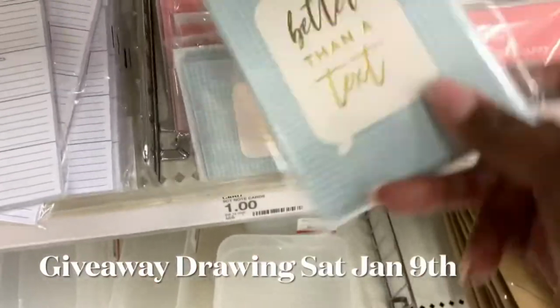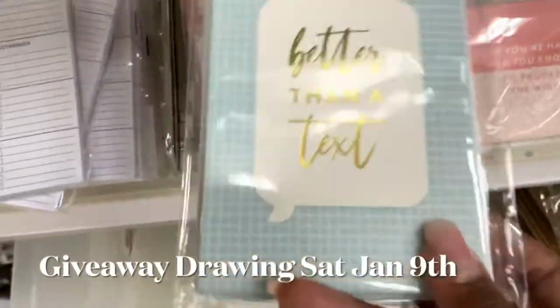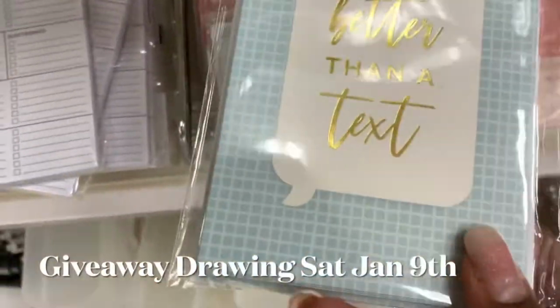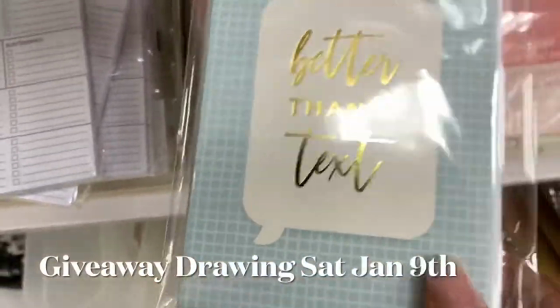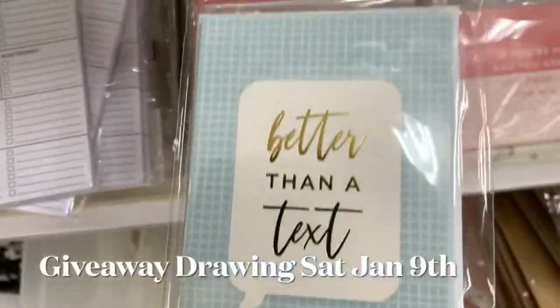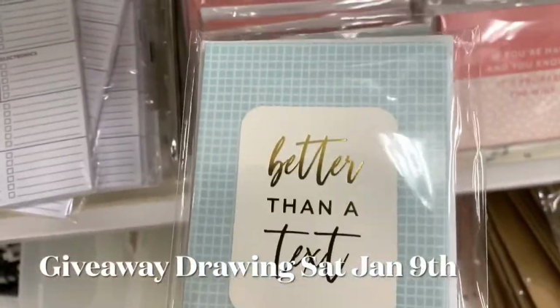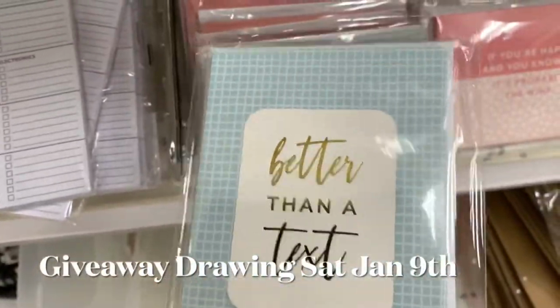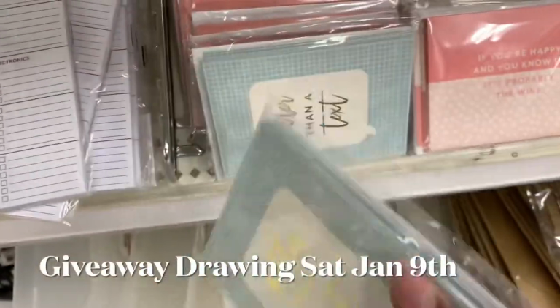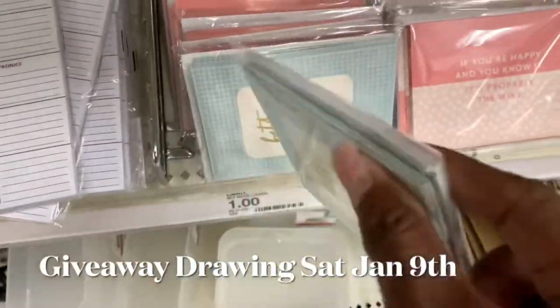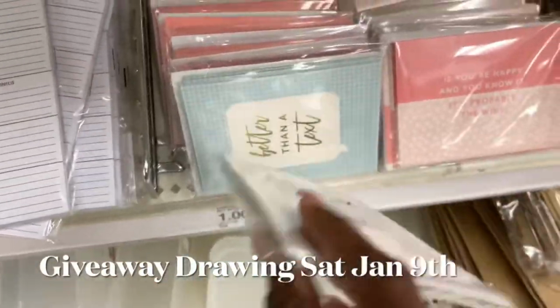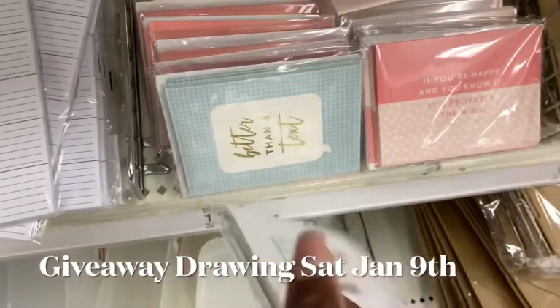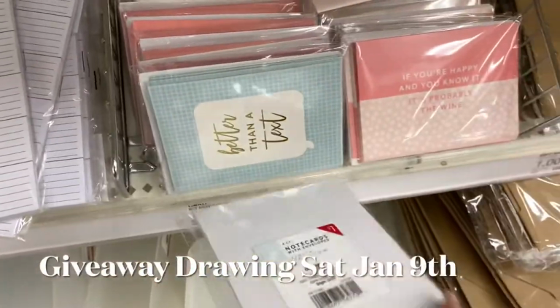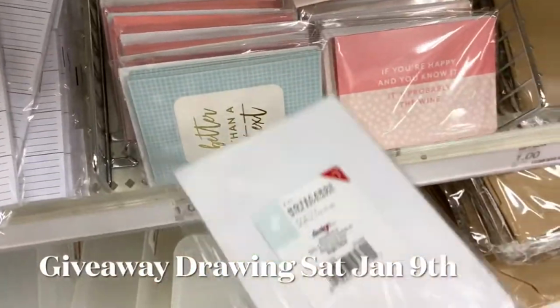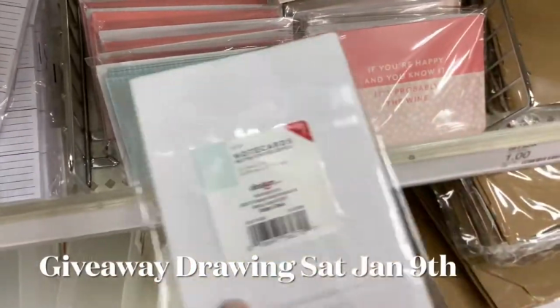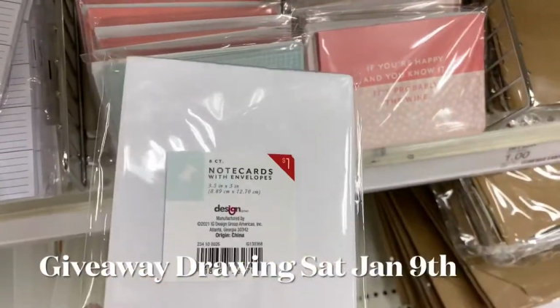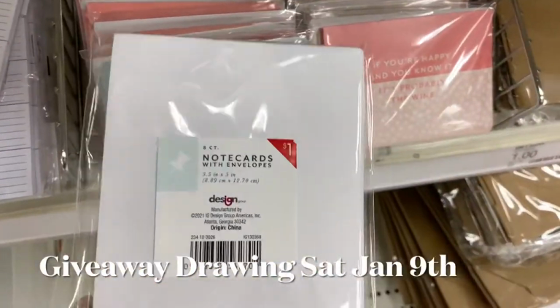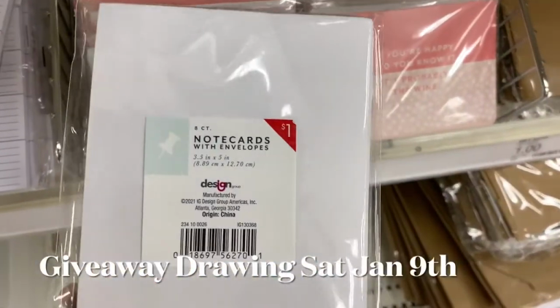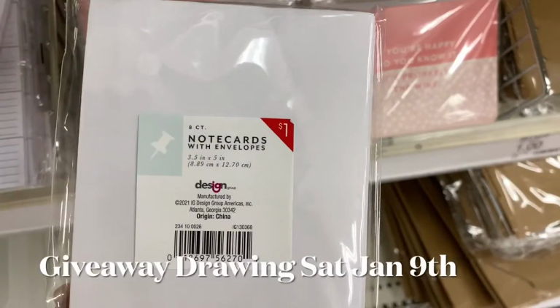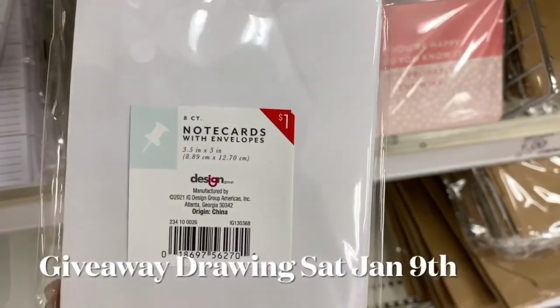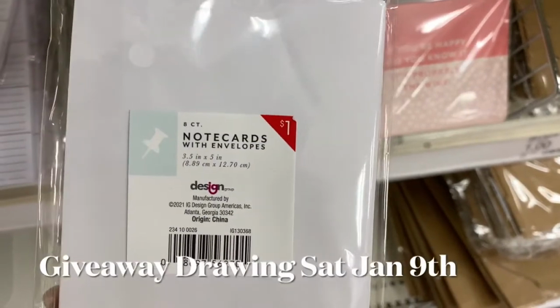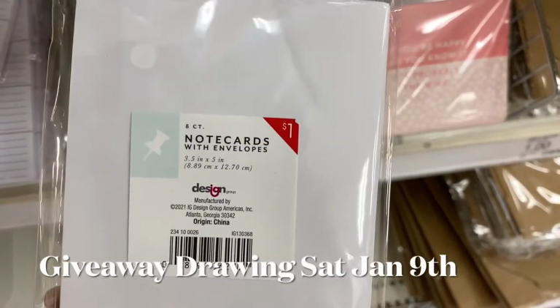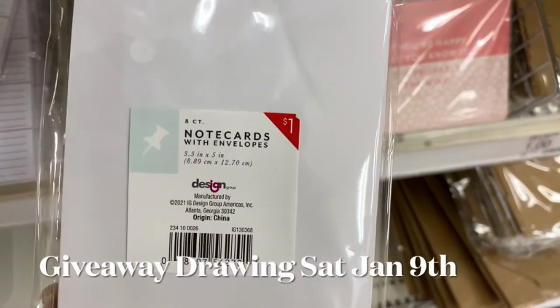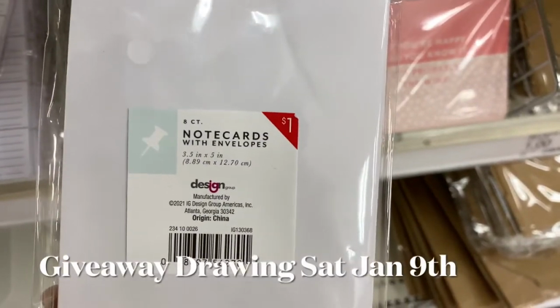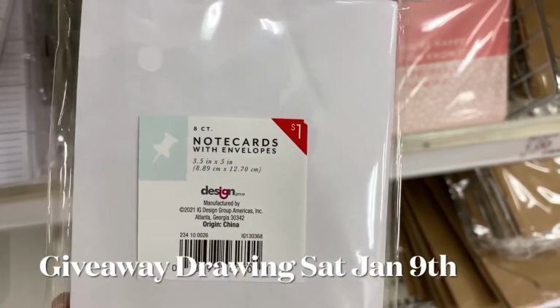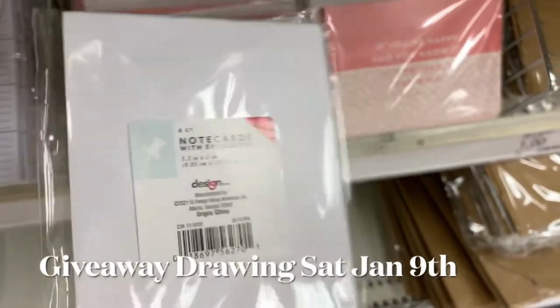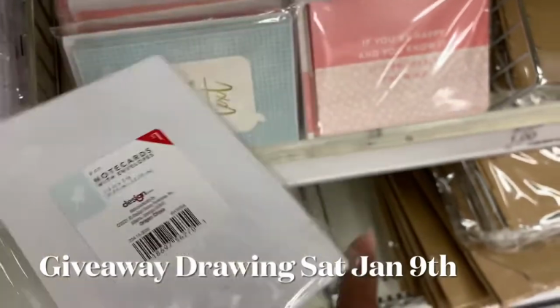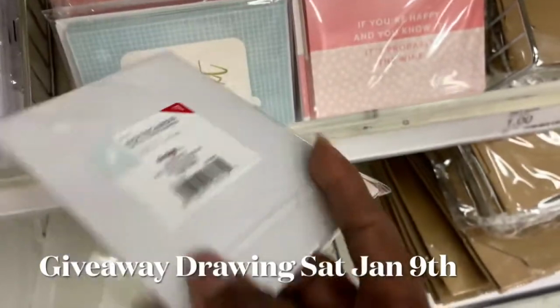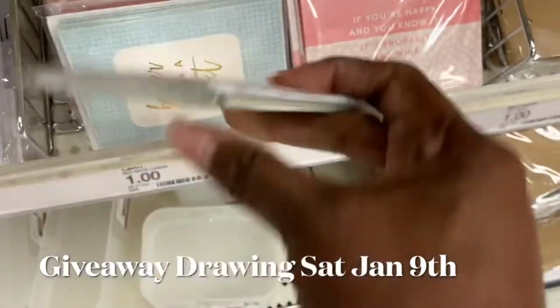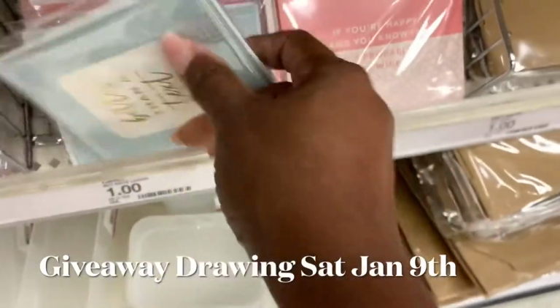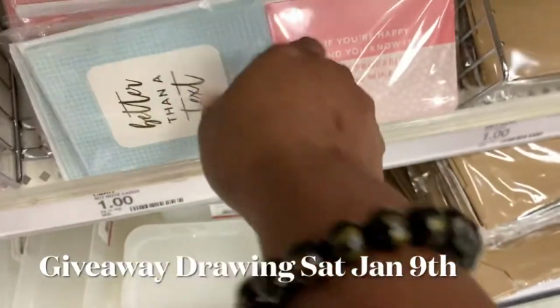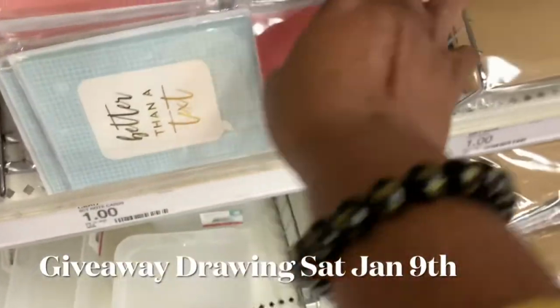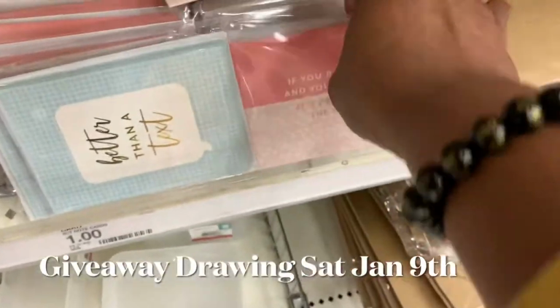They got these little note cards right here — eight note cards, eight envelopes, one dollar. Everything I've seen has been one, three, or five dollars. I haven't seen anything that was seven dollars.